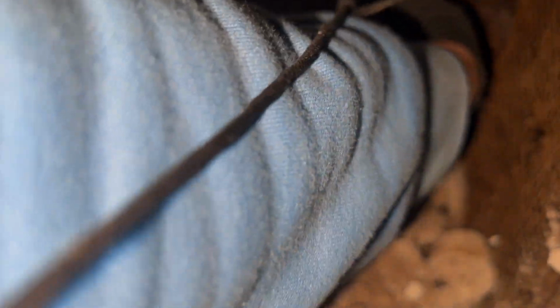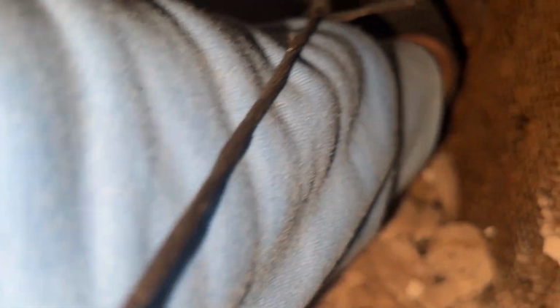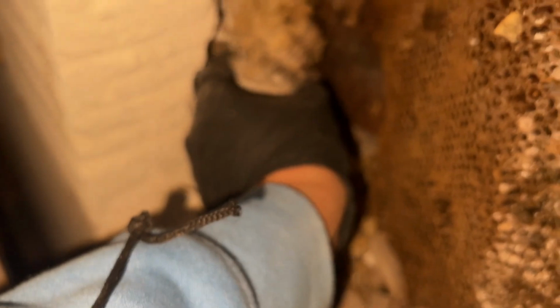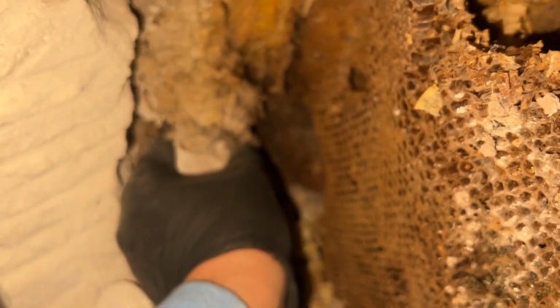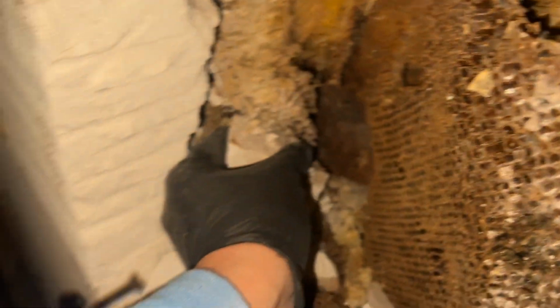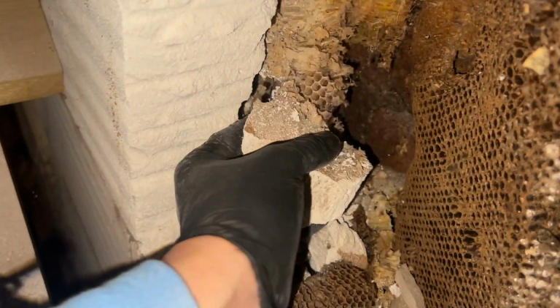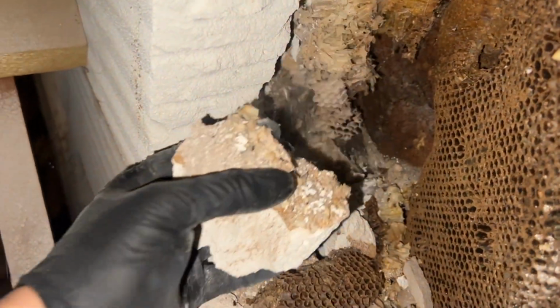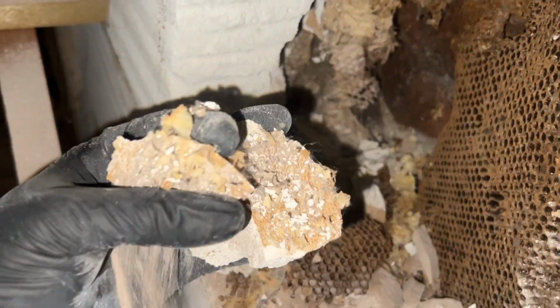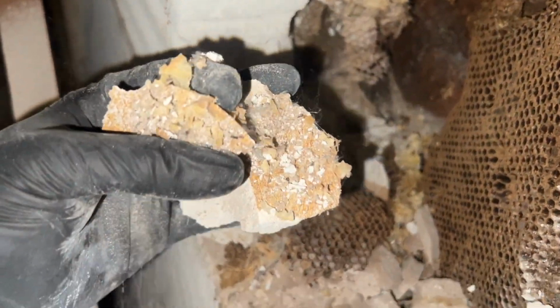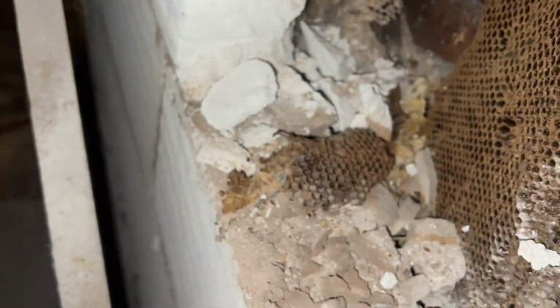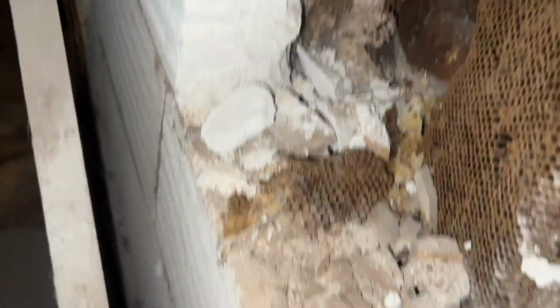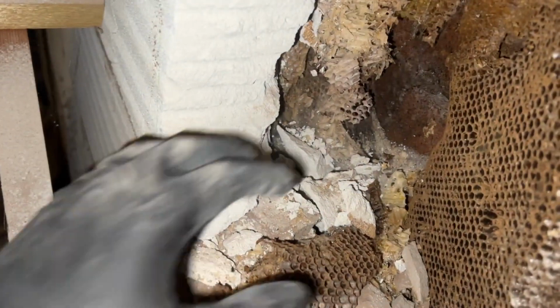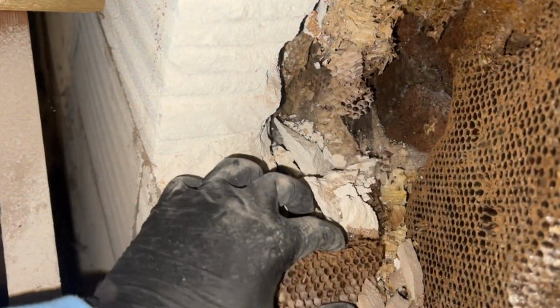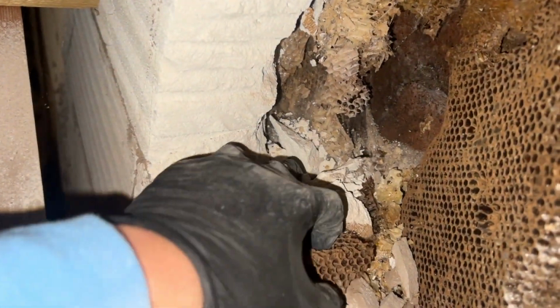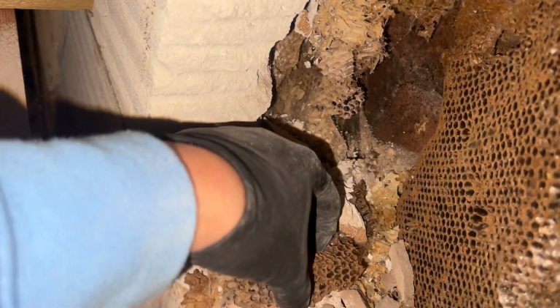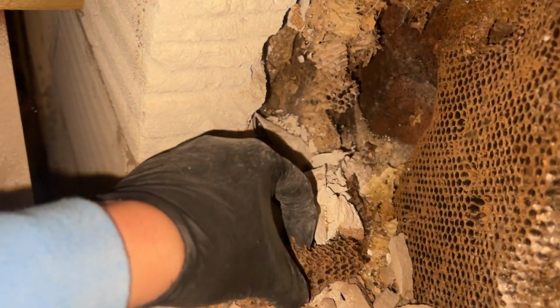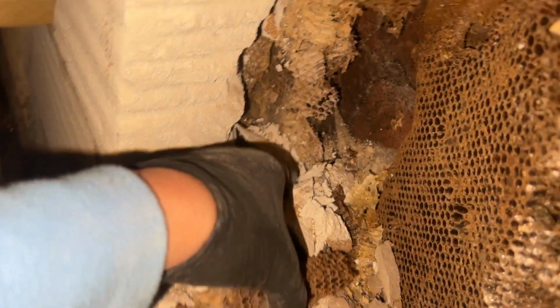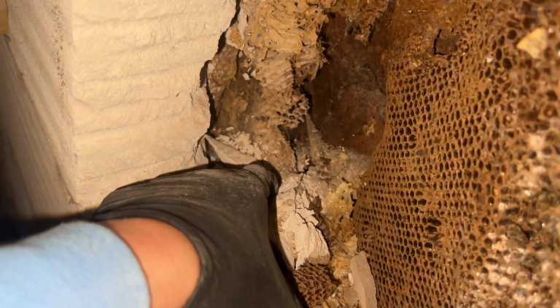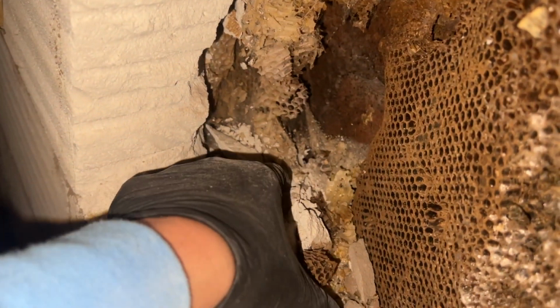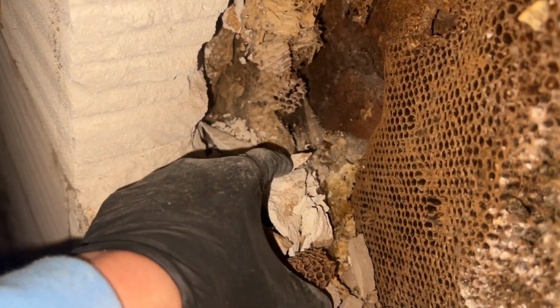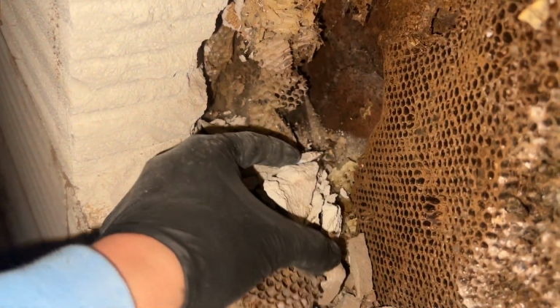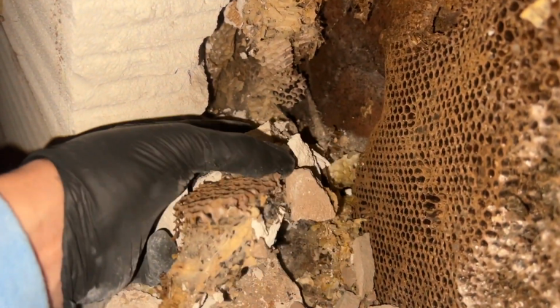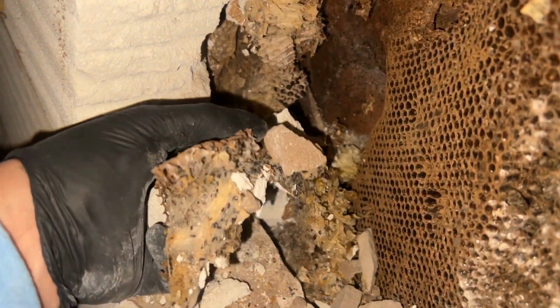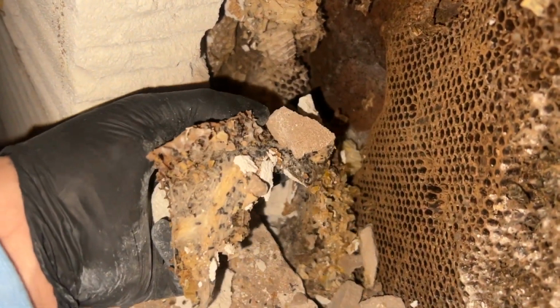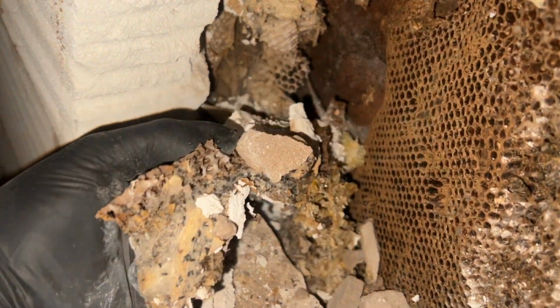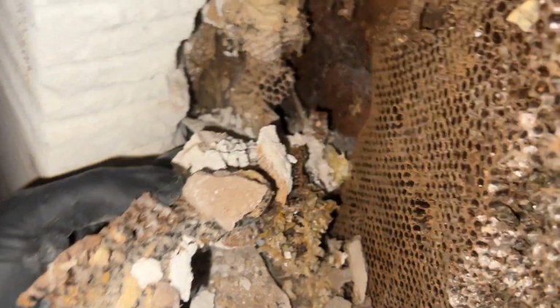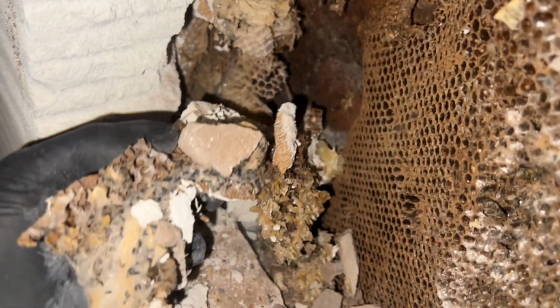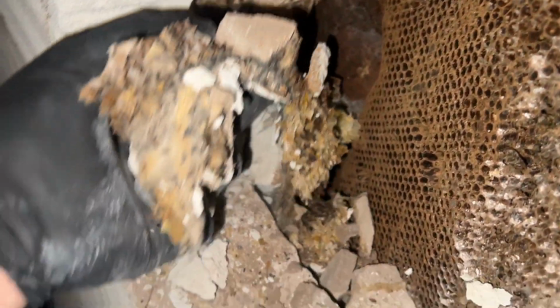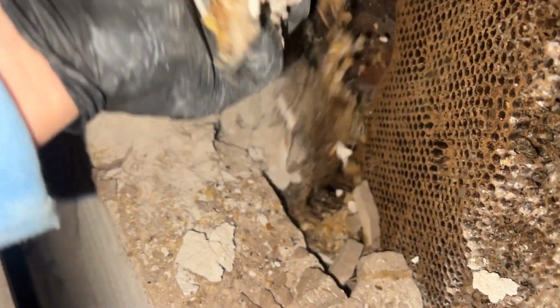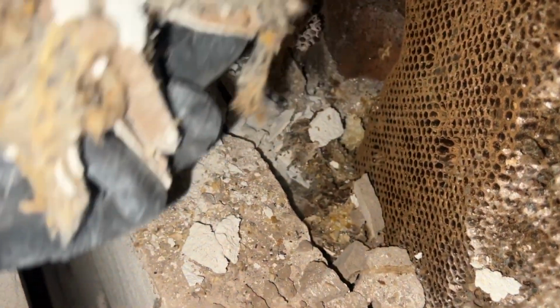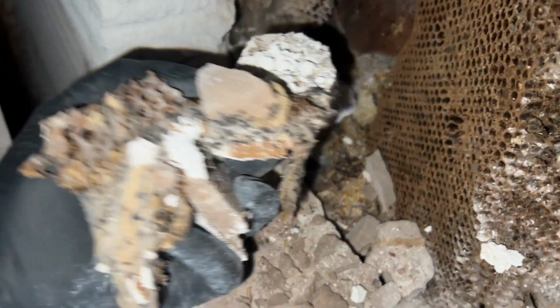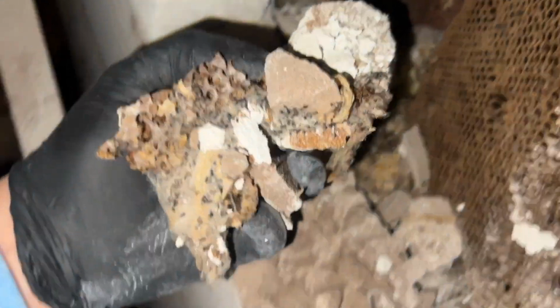Just goes to show that nature is quite a nasty thing sometimes. It's just taking over. That's crazy — that's like a woolly jumper, that is.